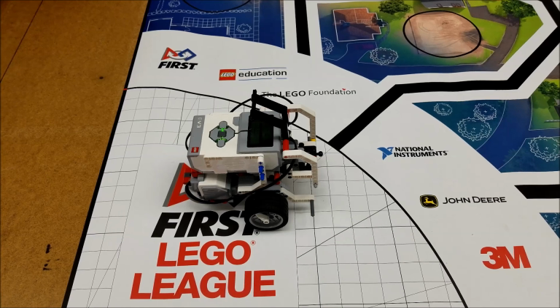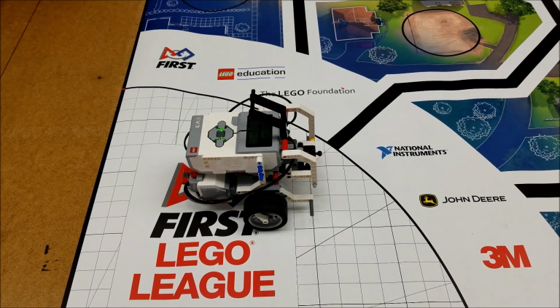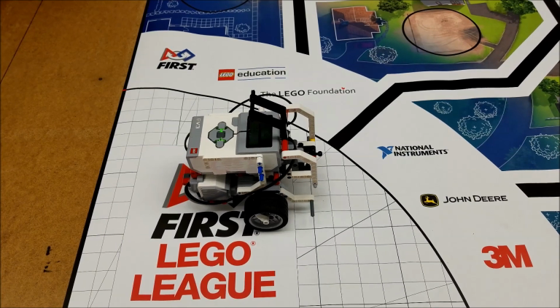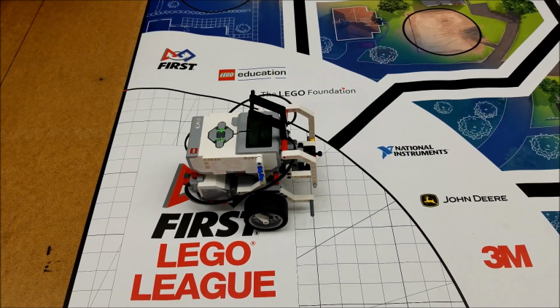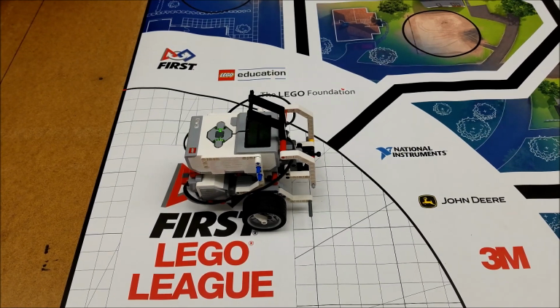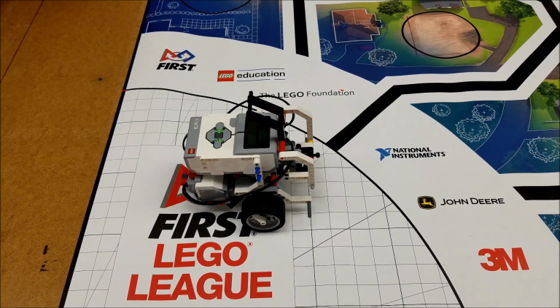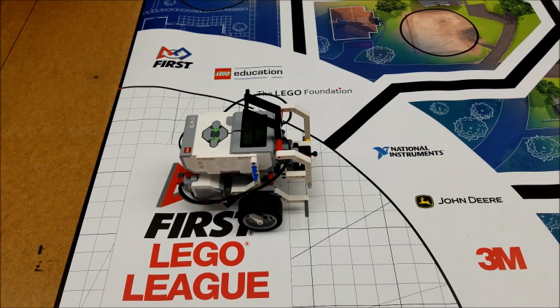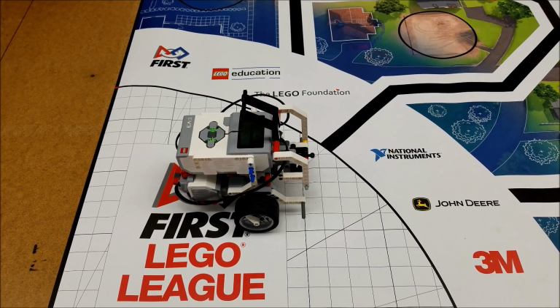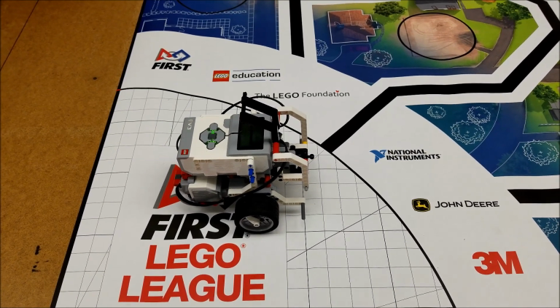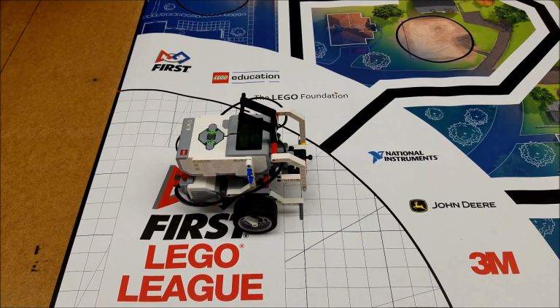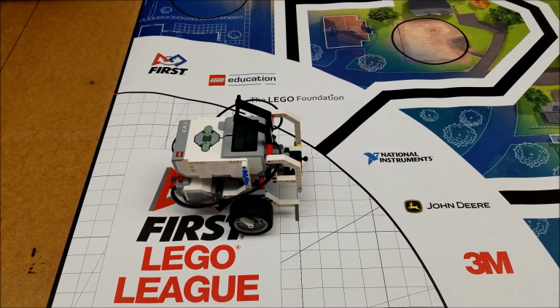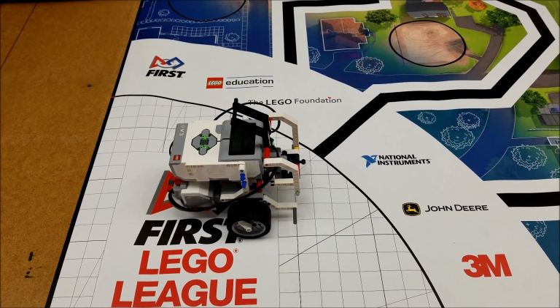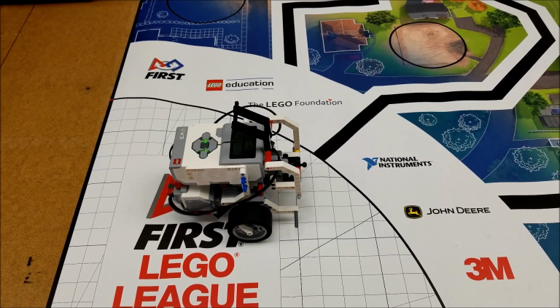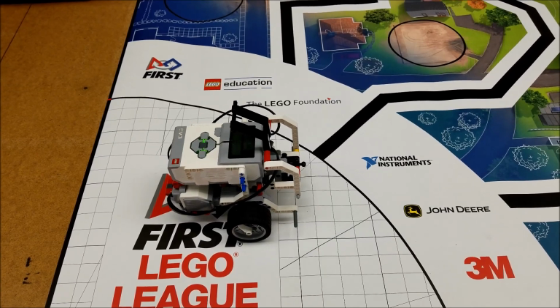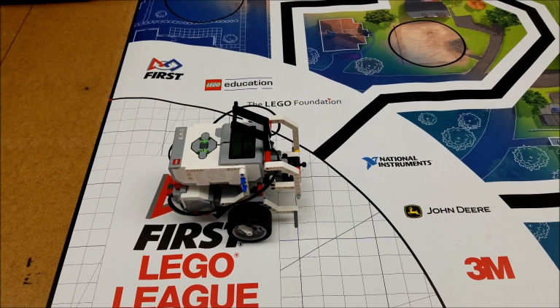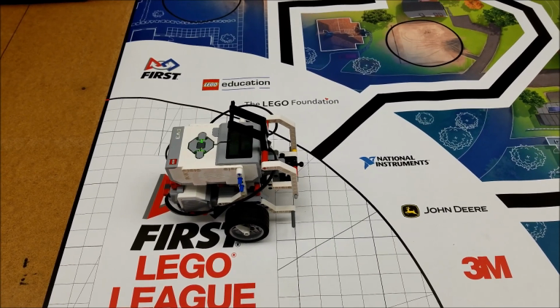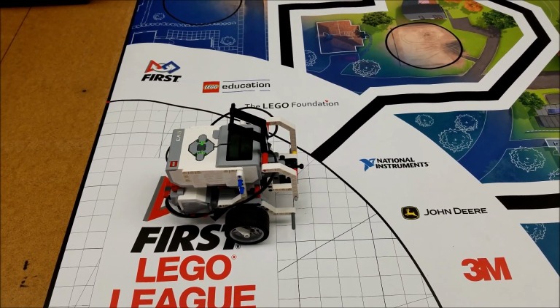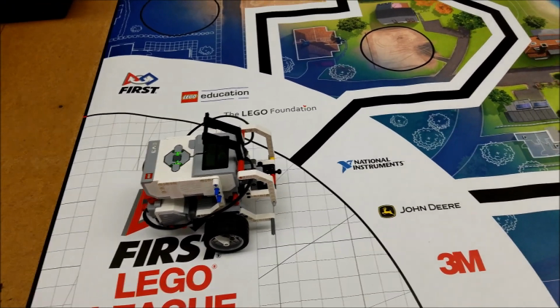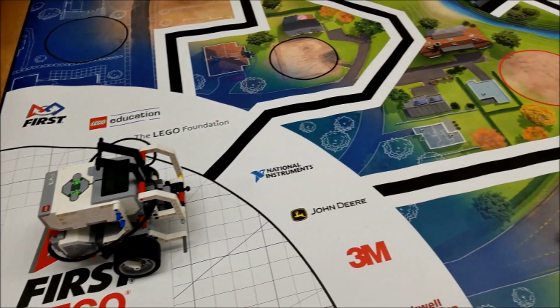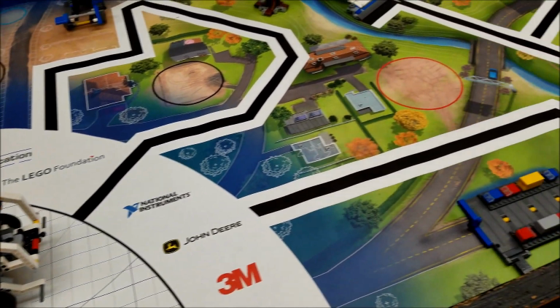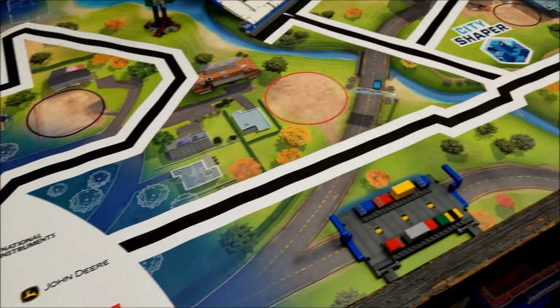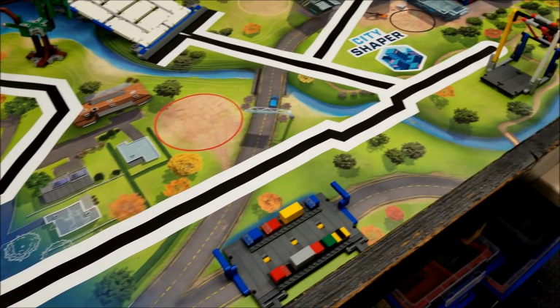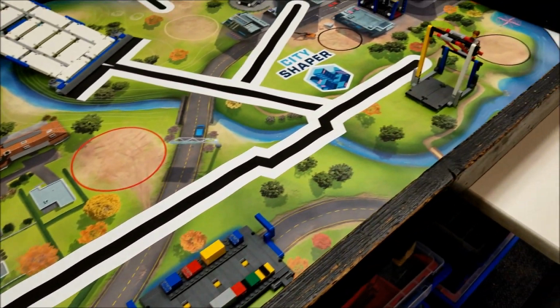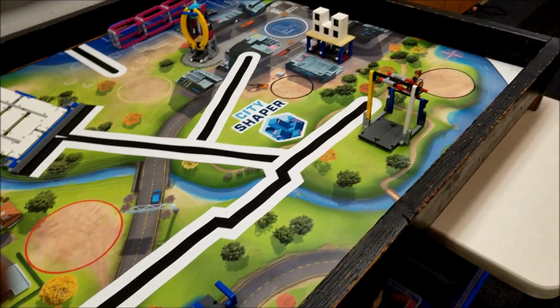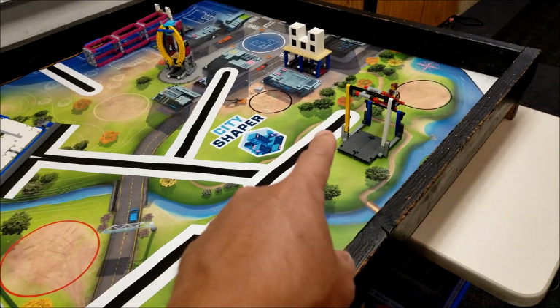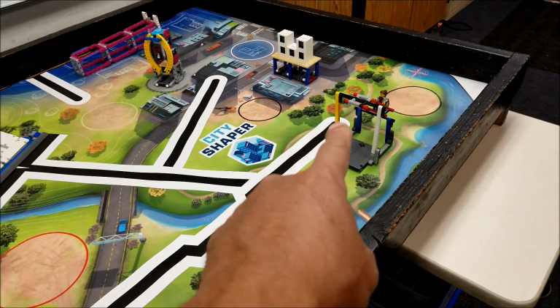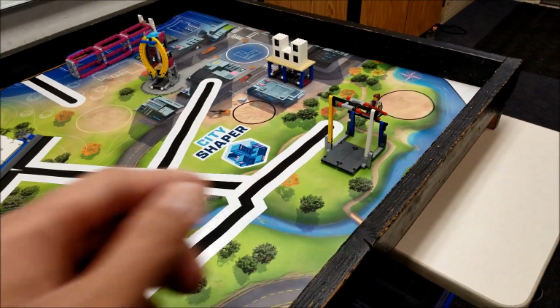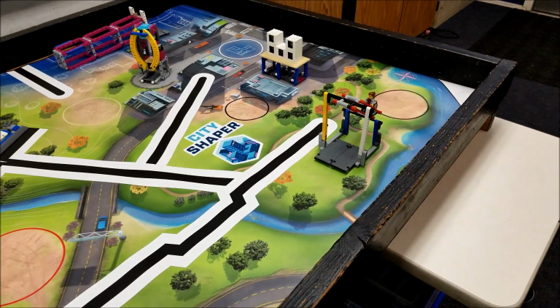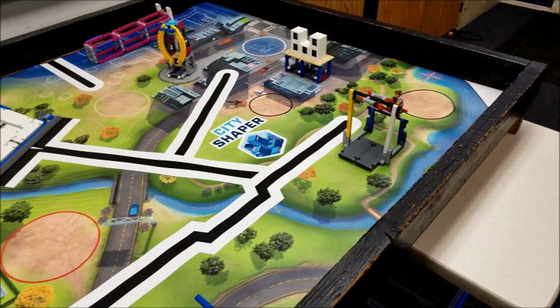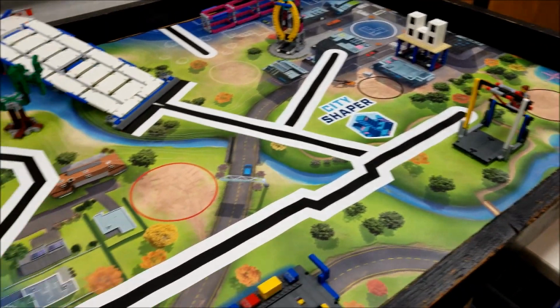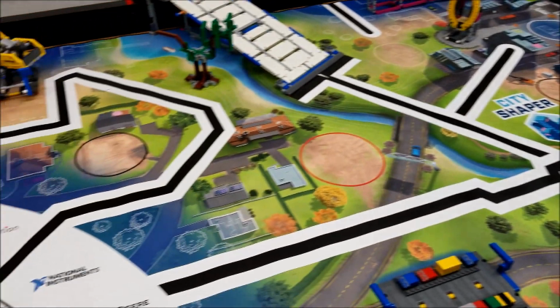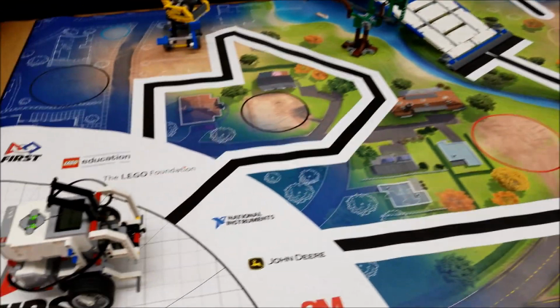Alright everybody, we're back here at the table. We're going to try mission seven, the swing, a different way. So we're going to approach it from the front instead of approaching it from the side over there where those supports are. So check this out.